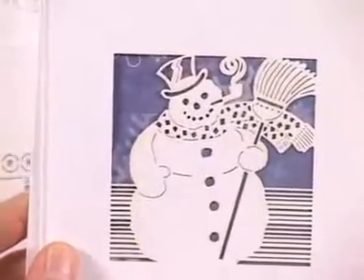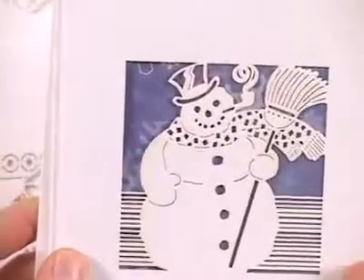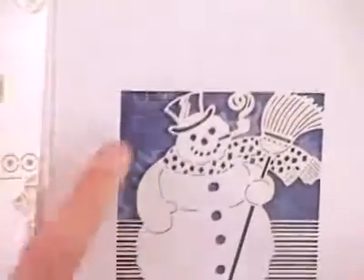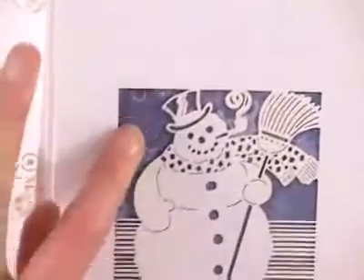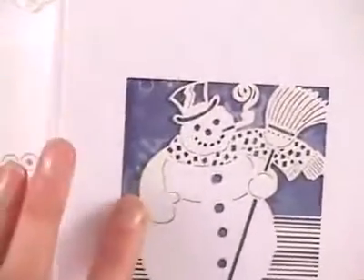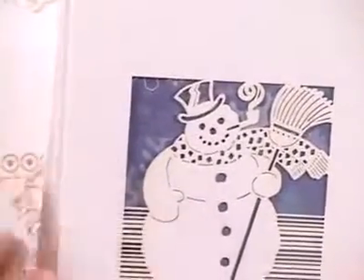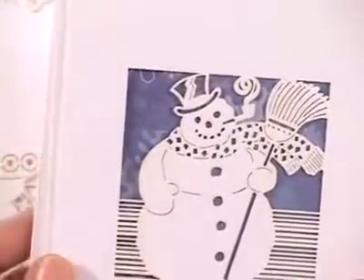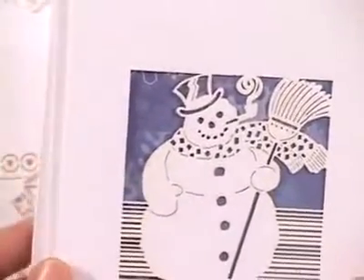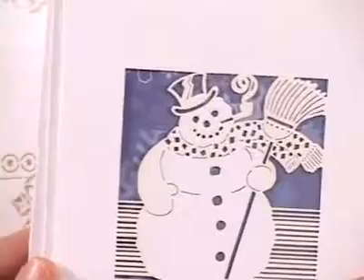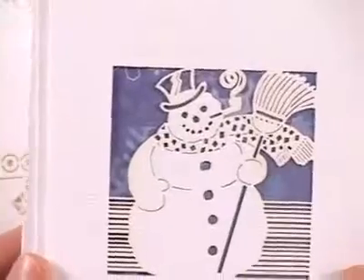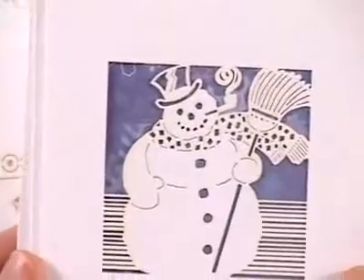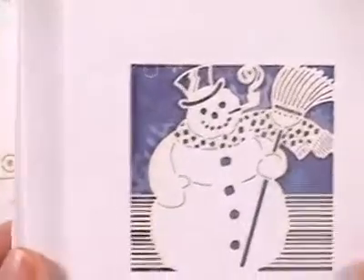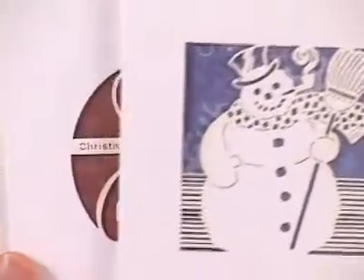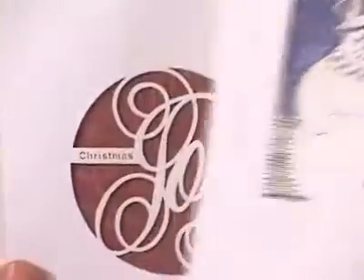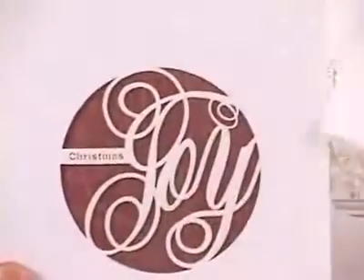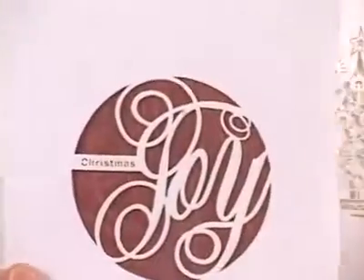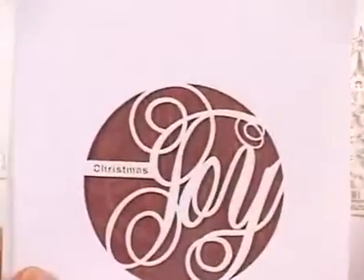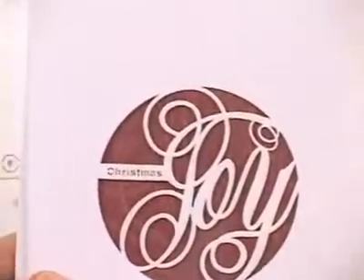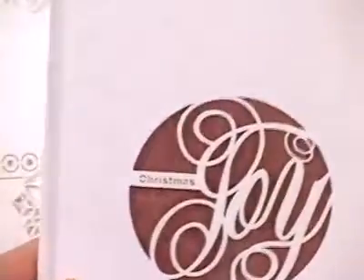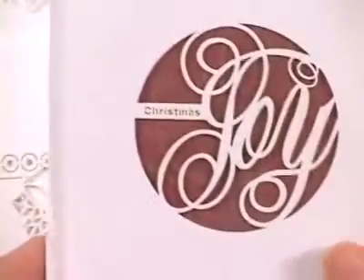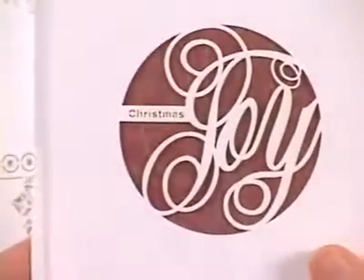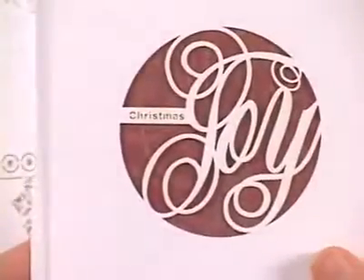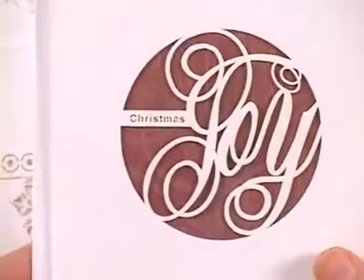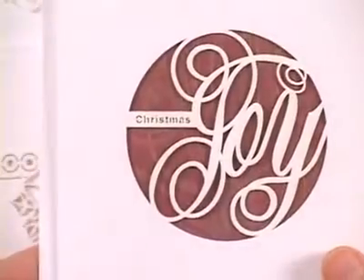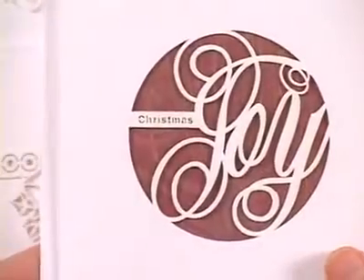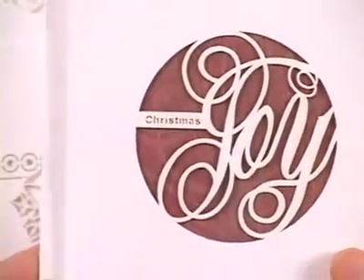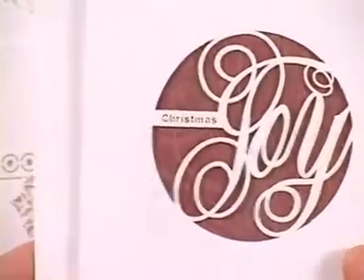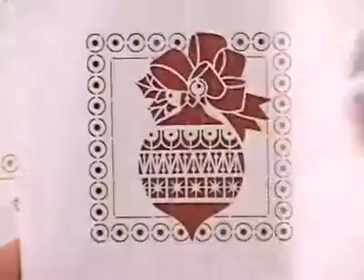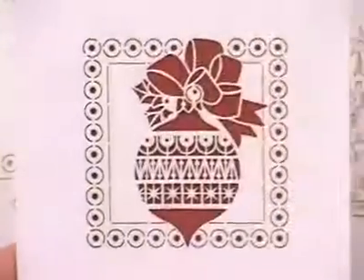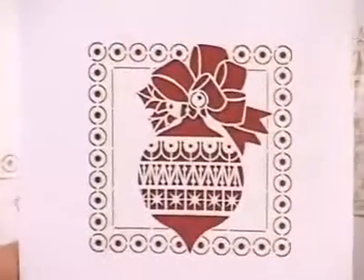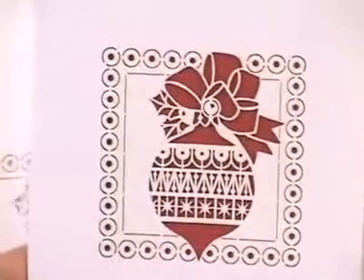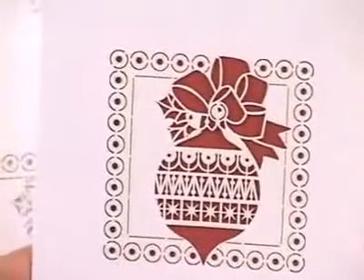You'll see I've used some patterned papers behind here, also some solids. Lighter patterns and solids work wonderfully as backing. Here's Christmas Joy and an ornament.